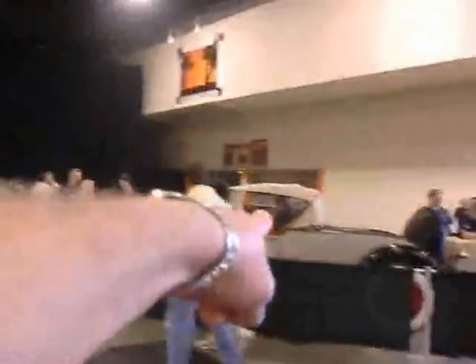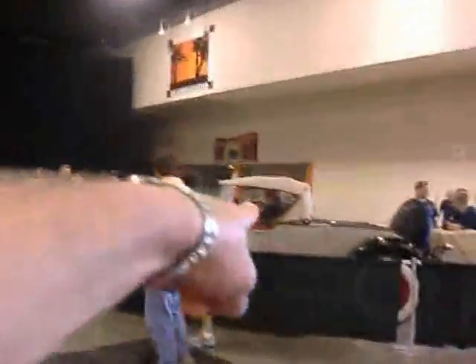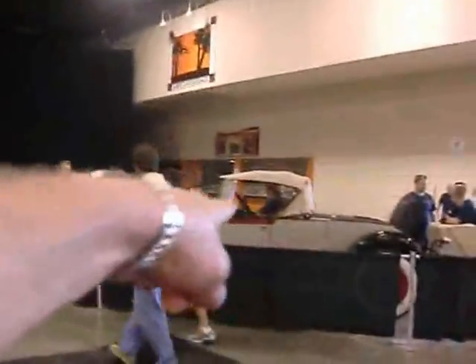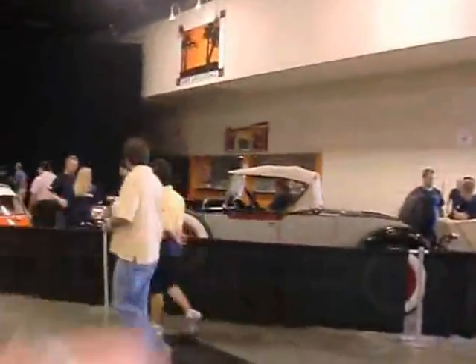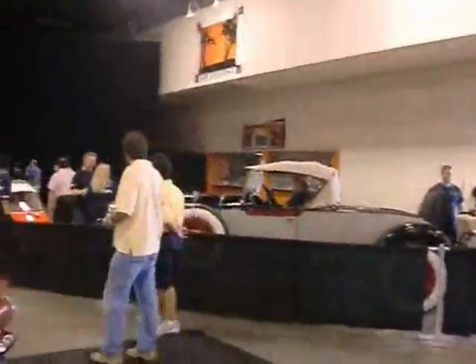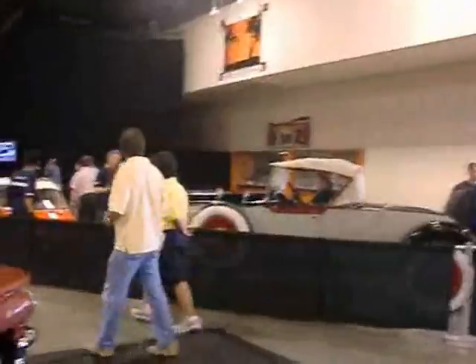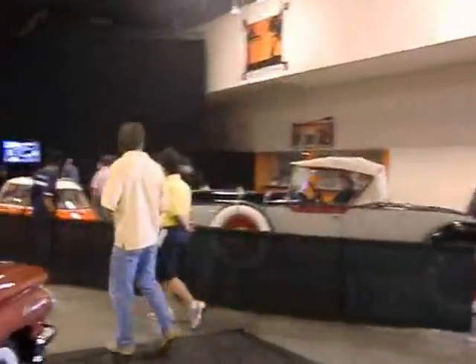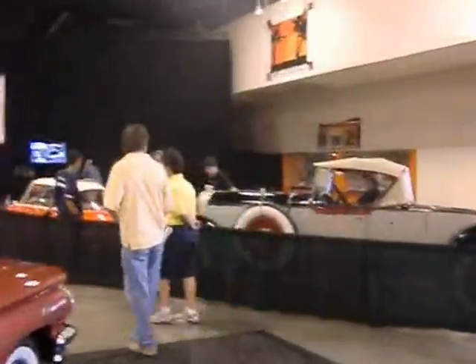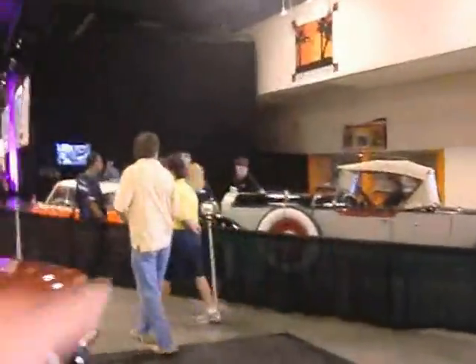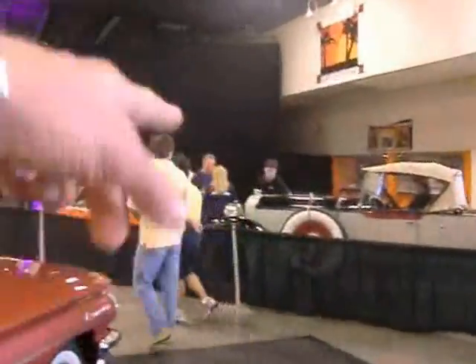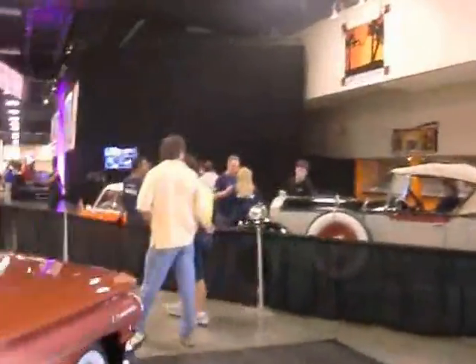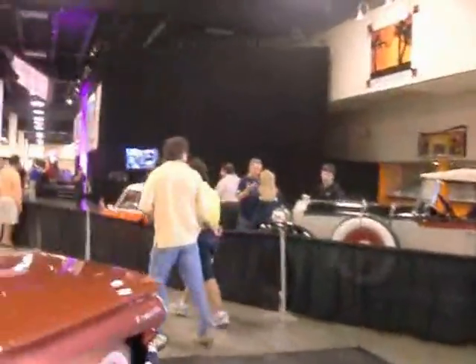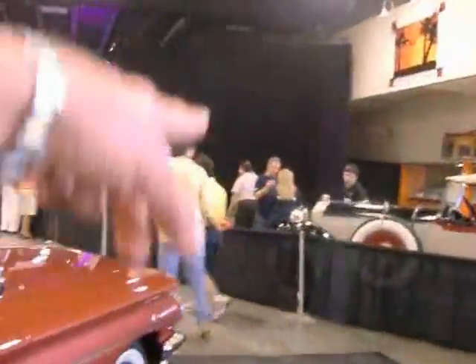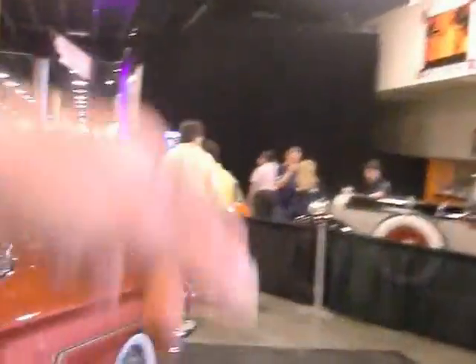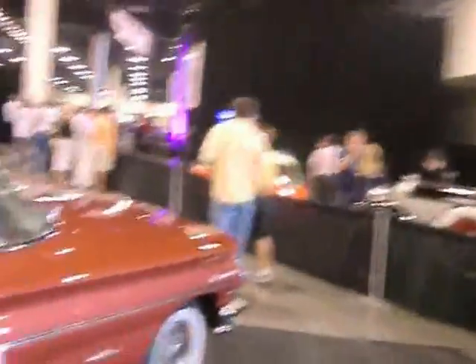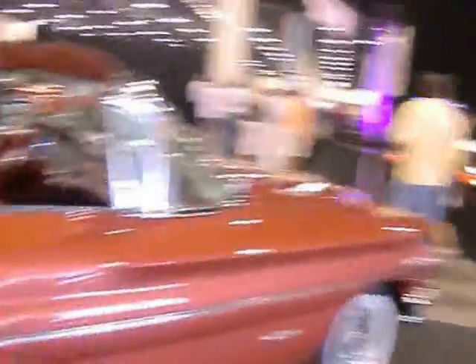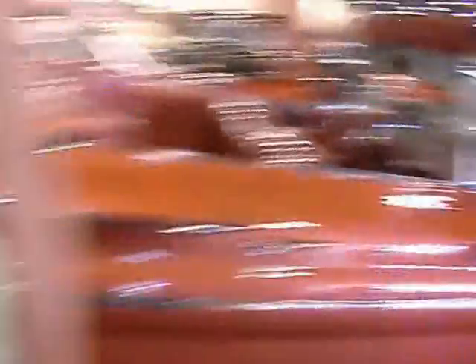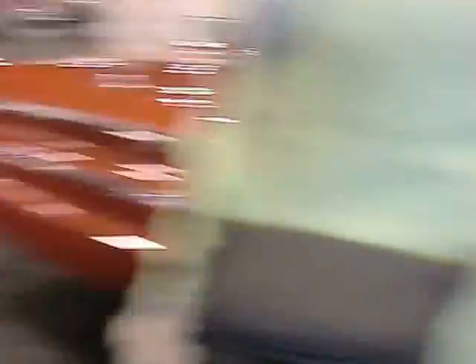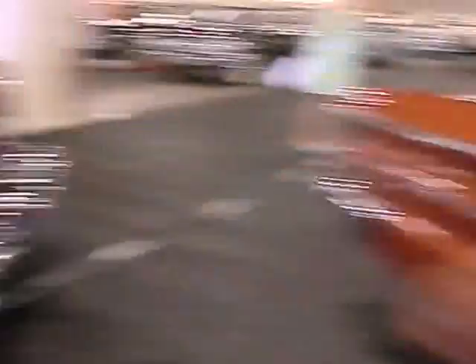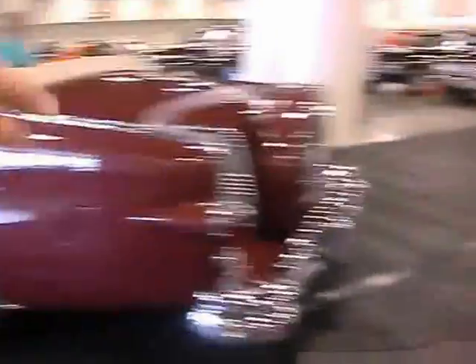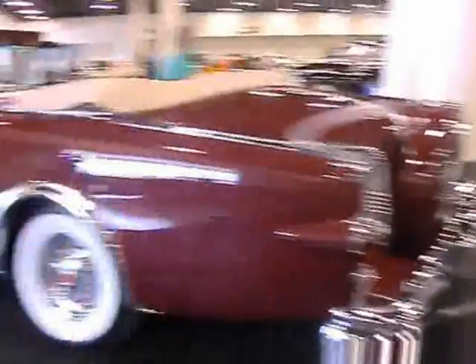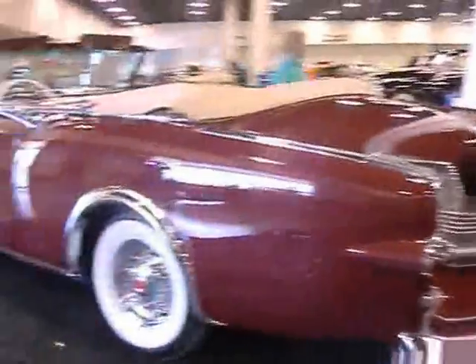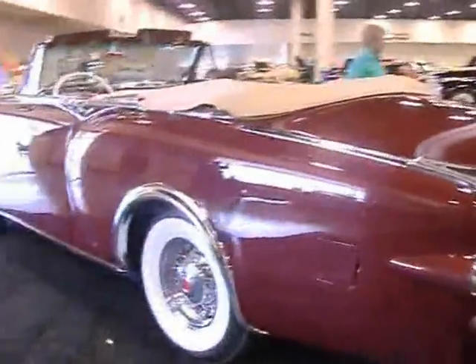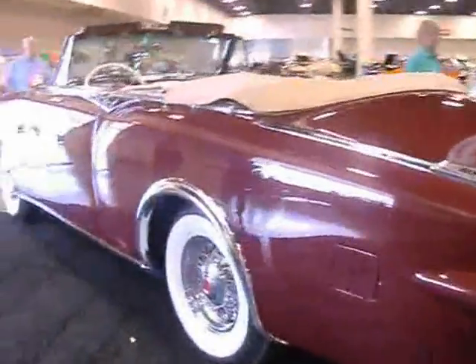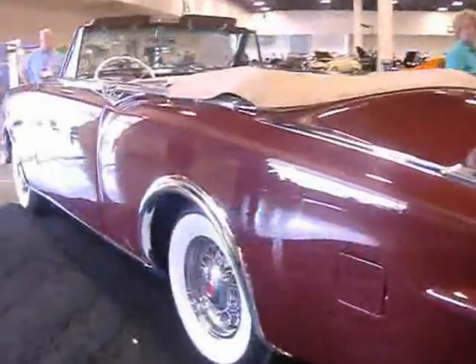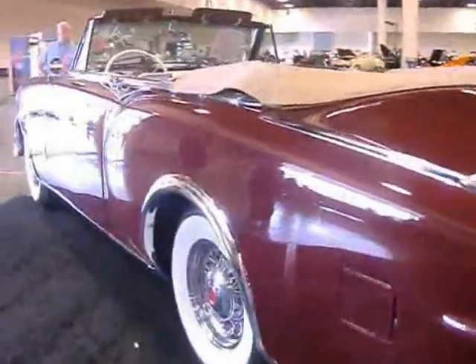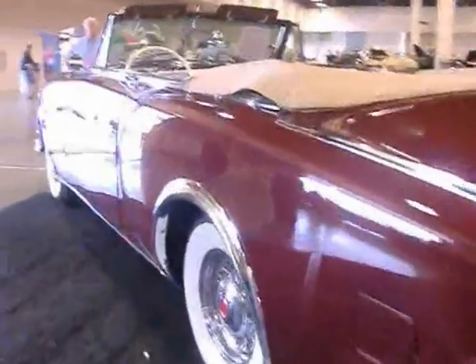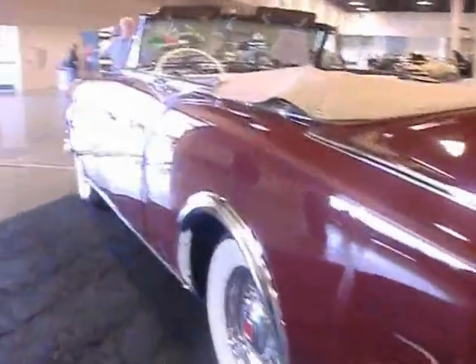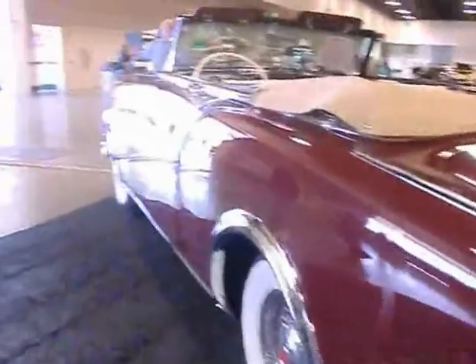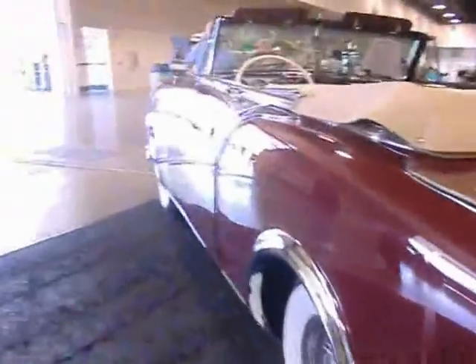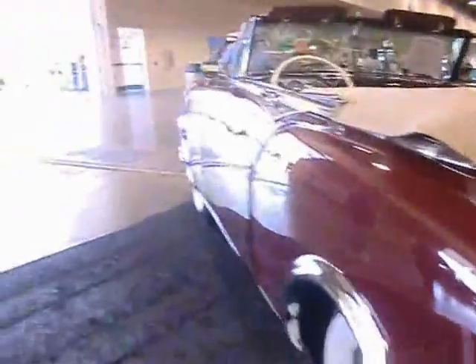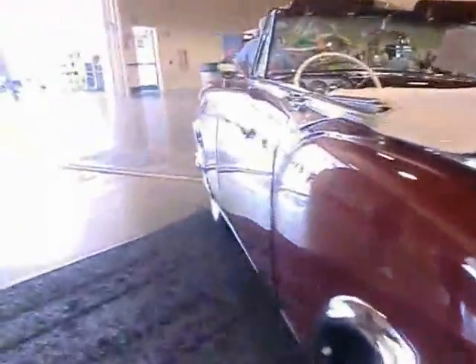Packard with a rumble seat. Another Packard — a beauty. 1952, 53.